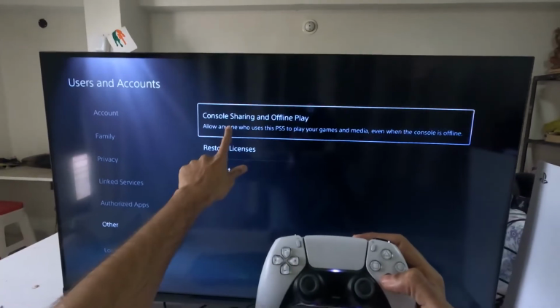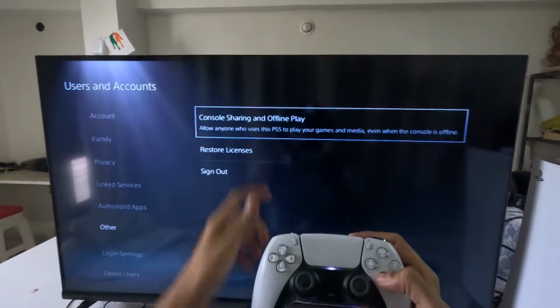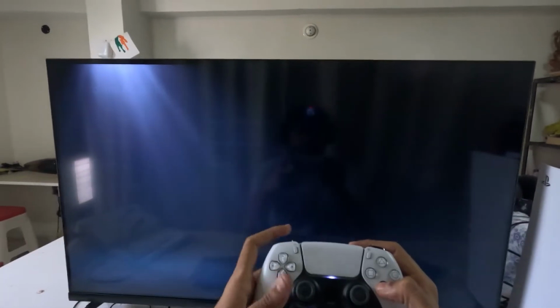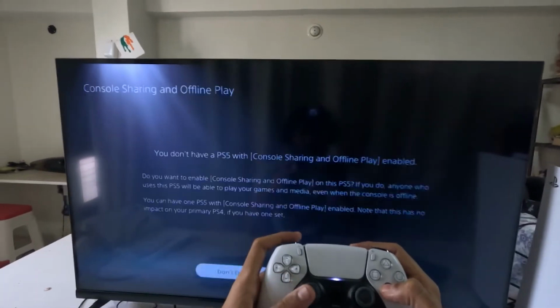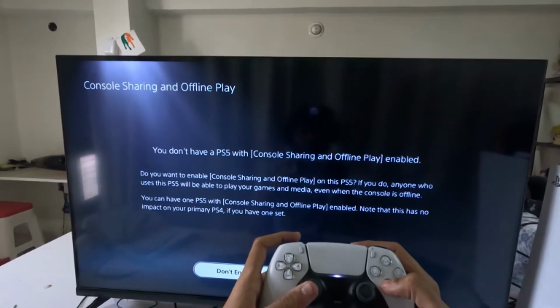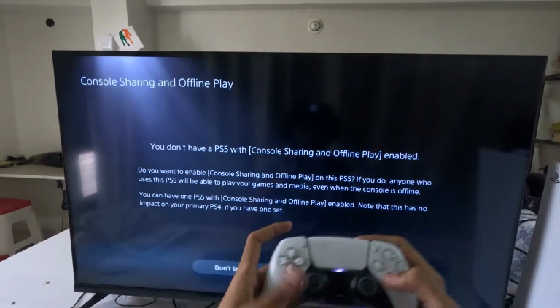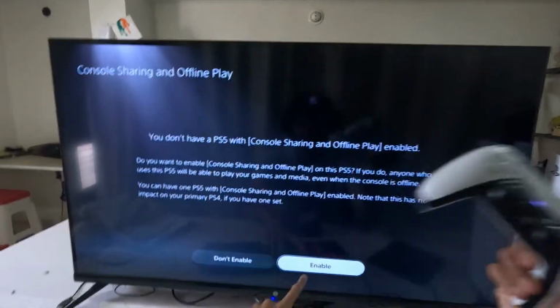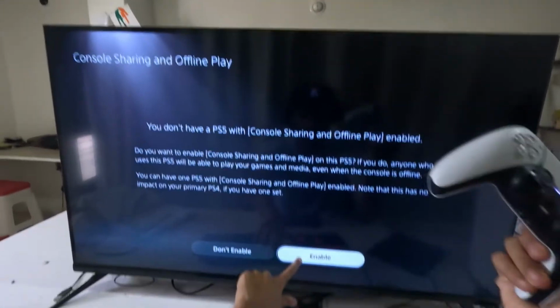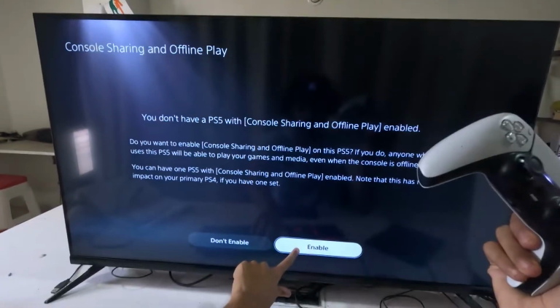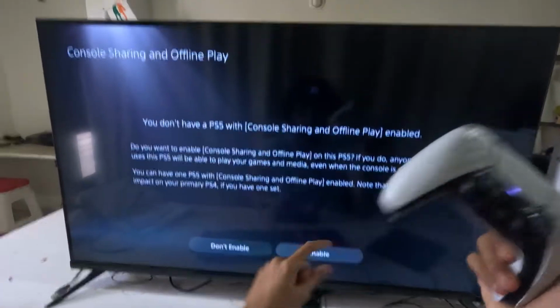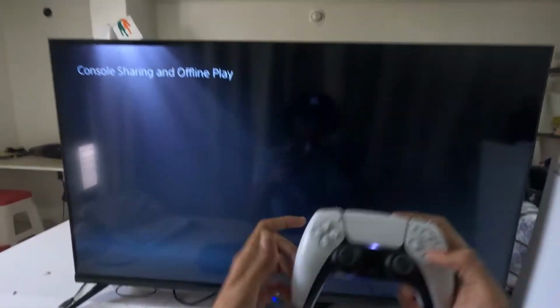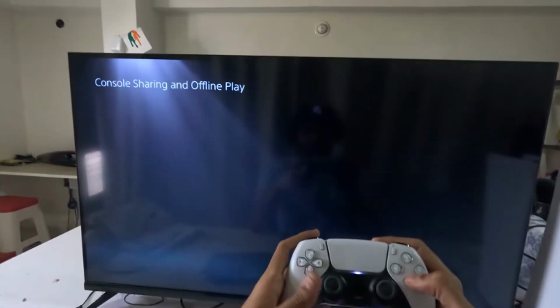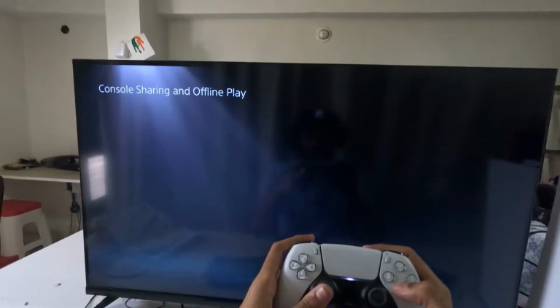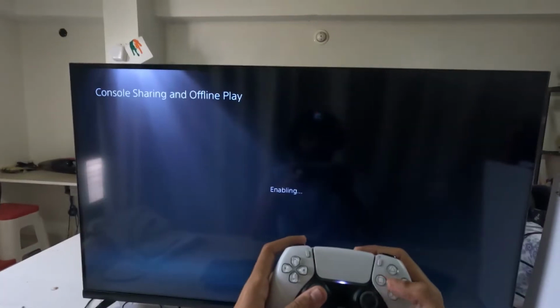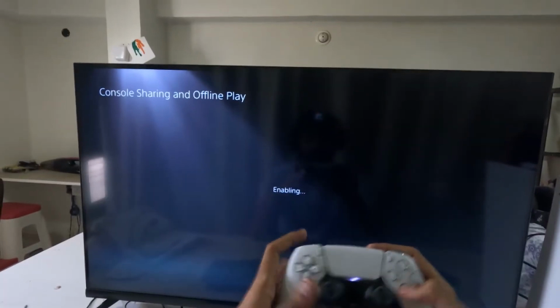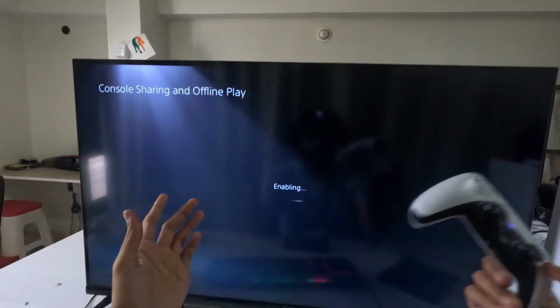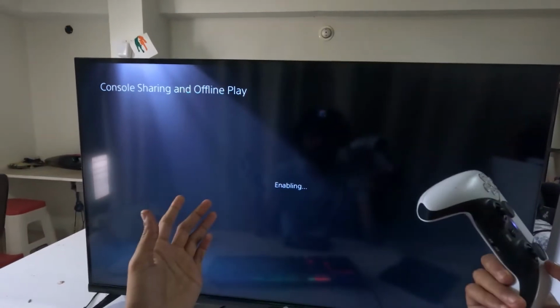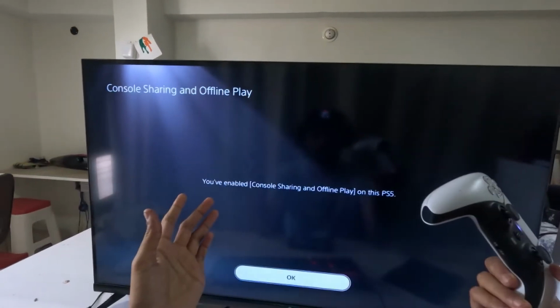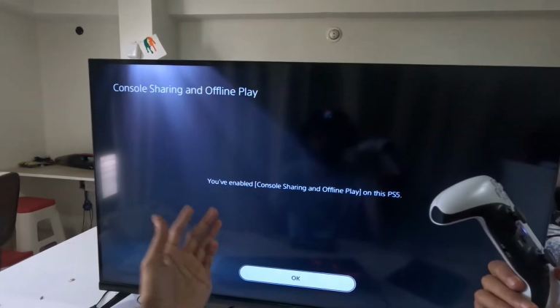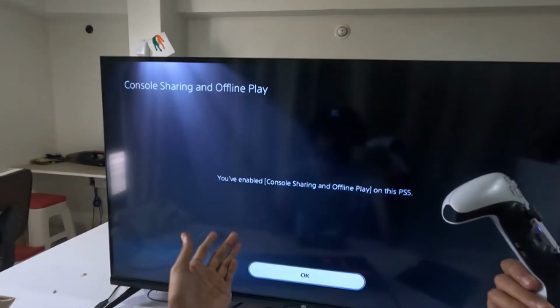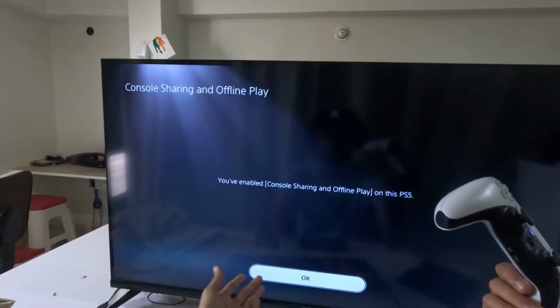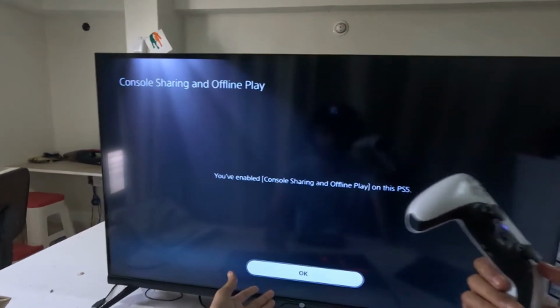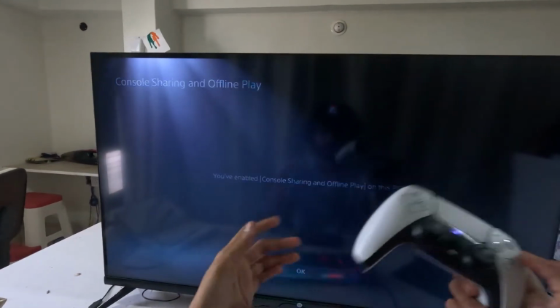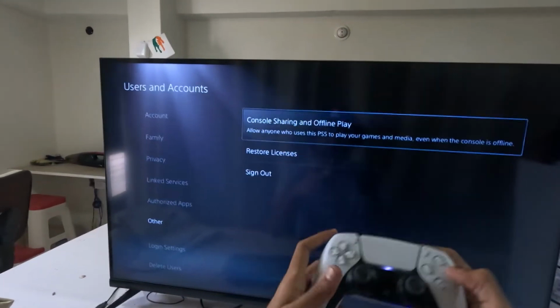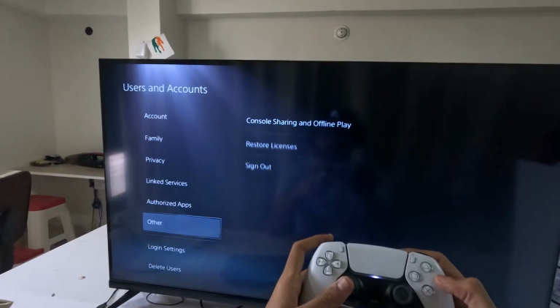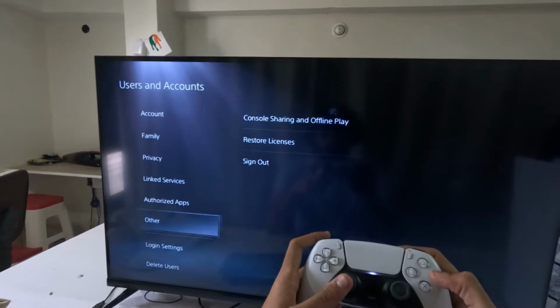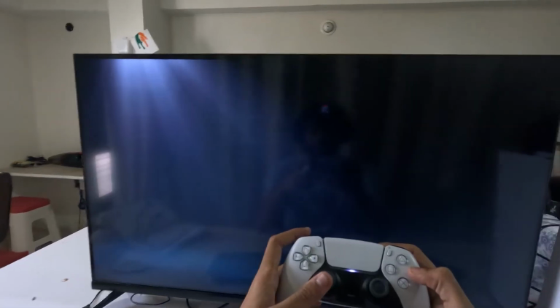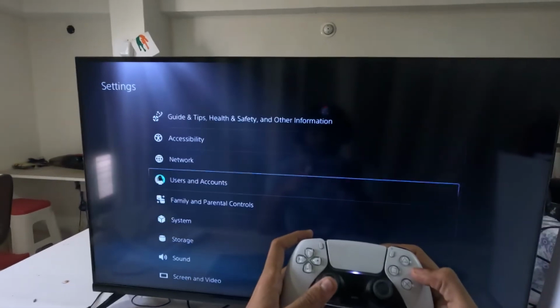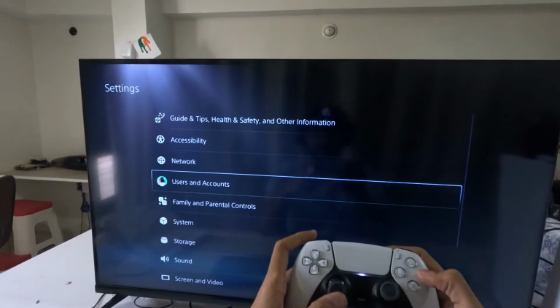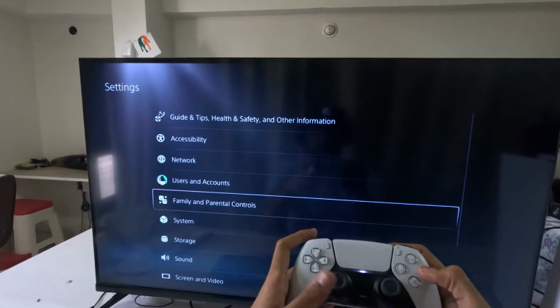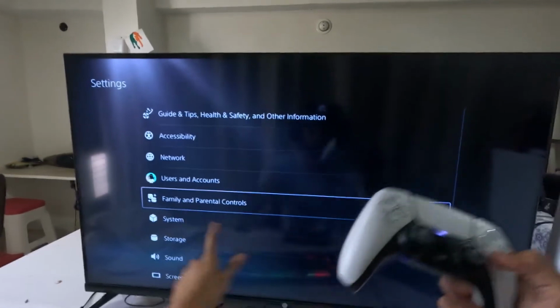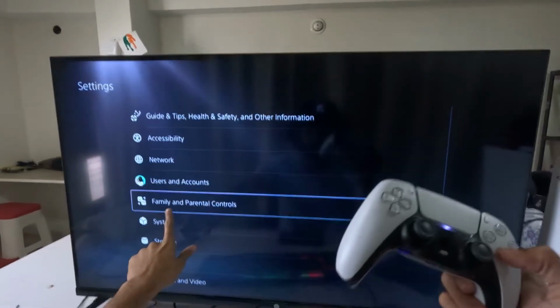Select Console Sharing and Offline Play, and we need to simply enable this option. Once done, this will take around a few seconds to complete the process. Select OK, then just go back to the main Settings.